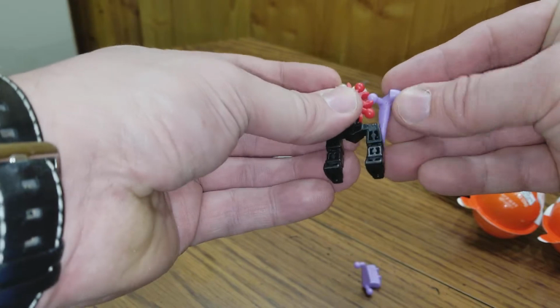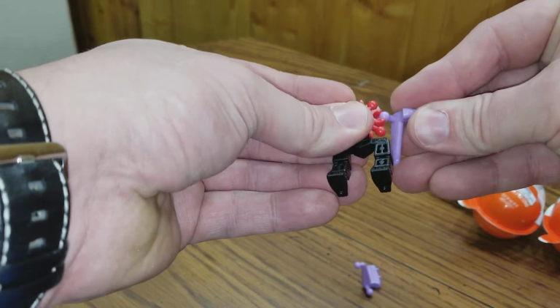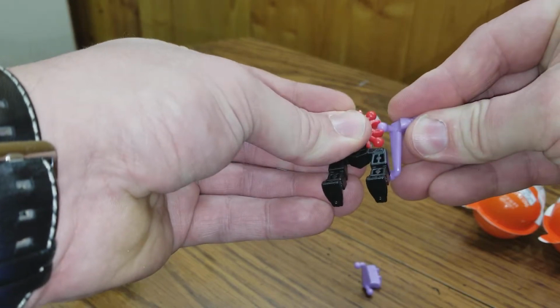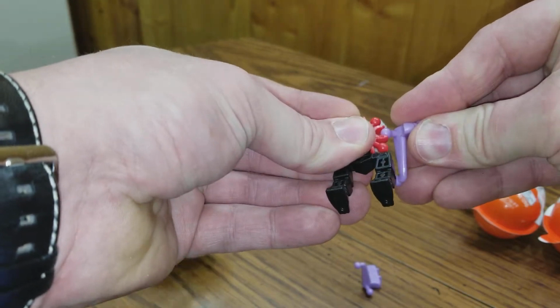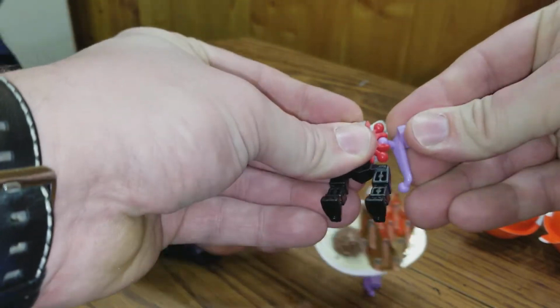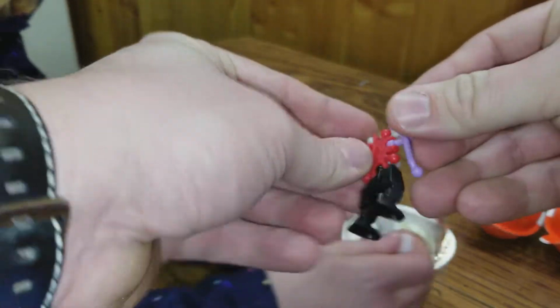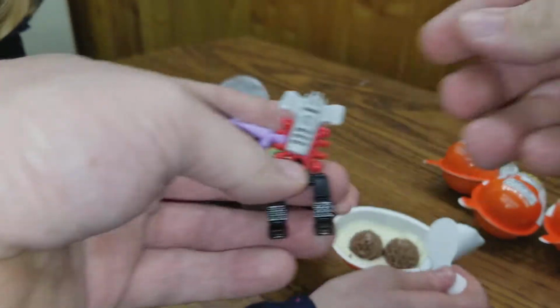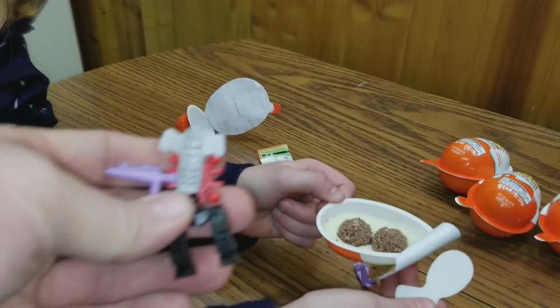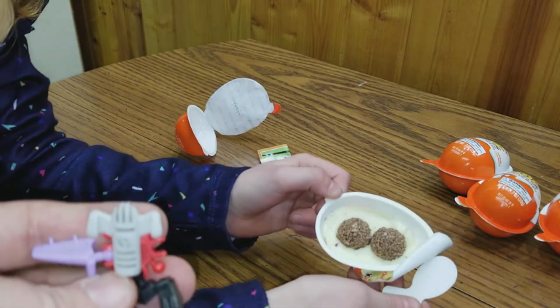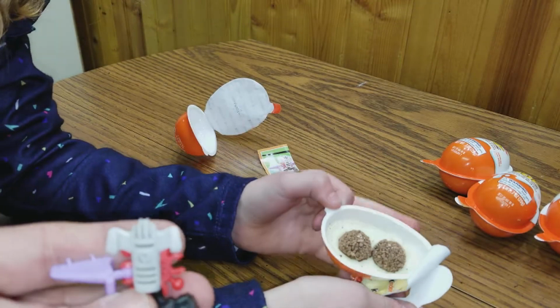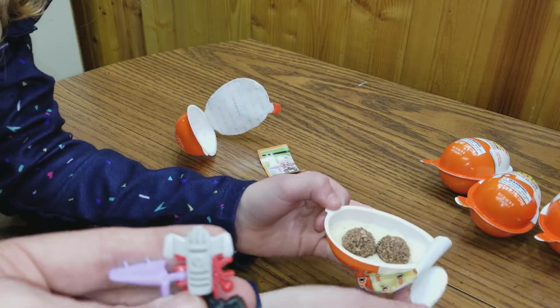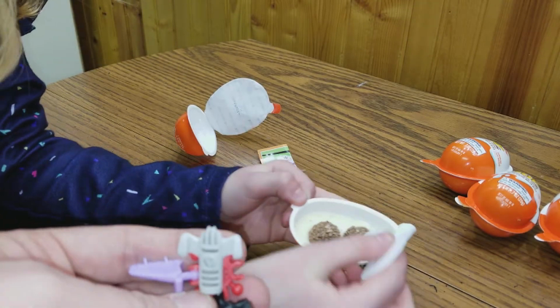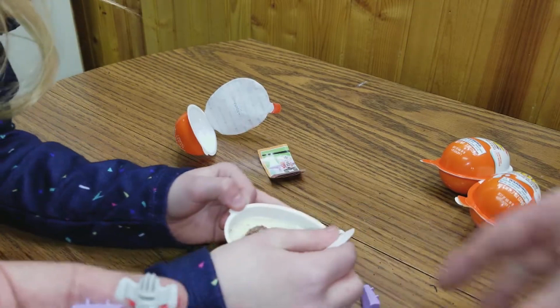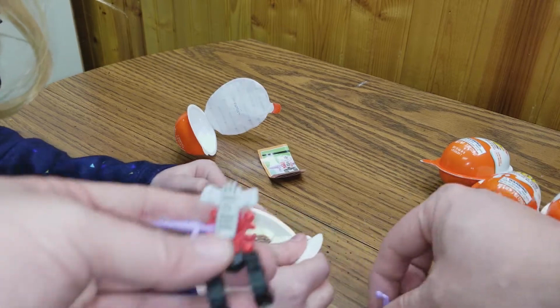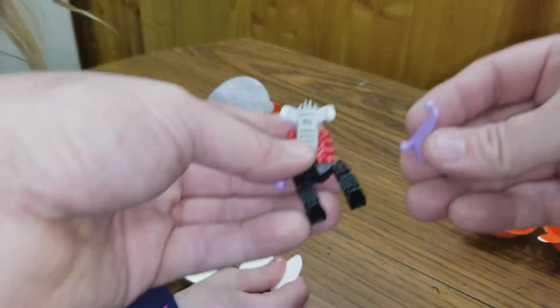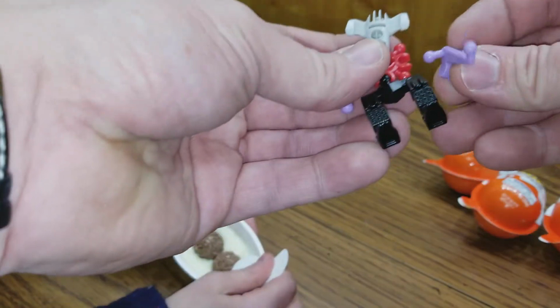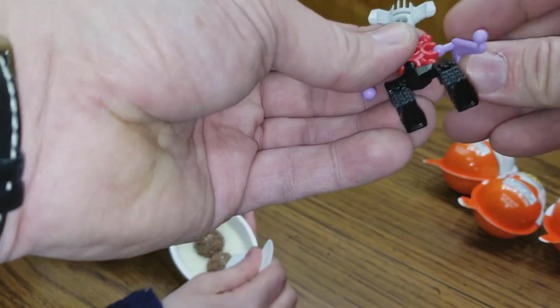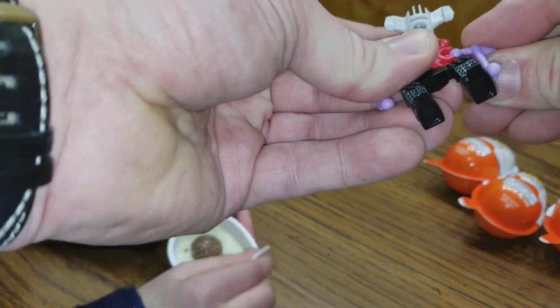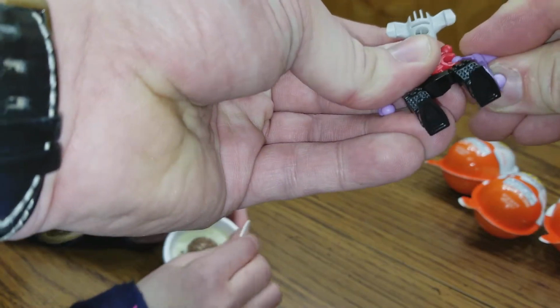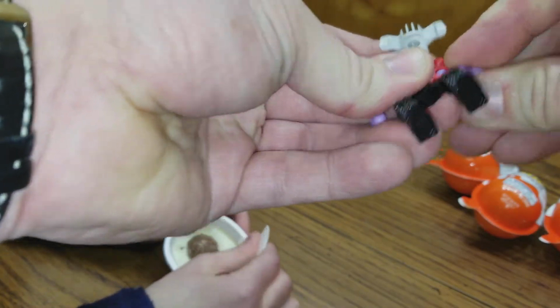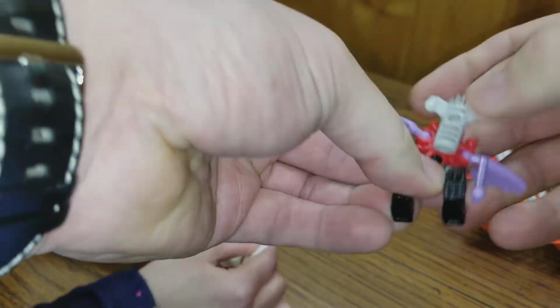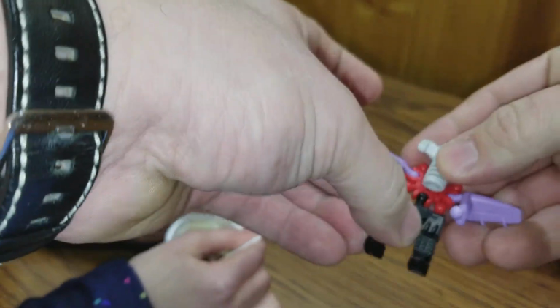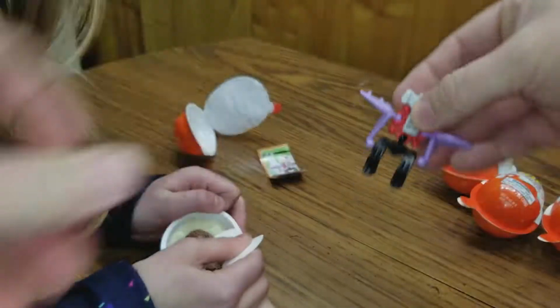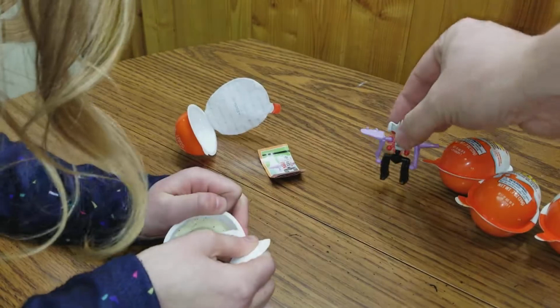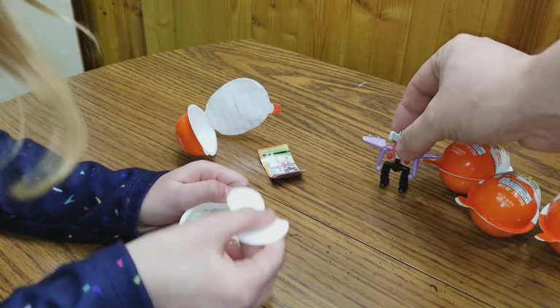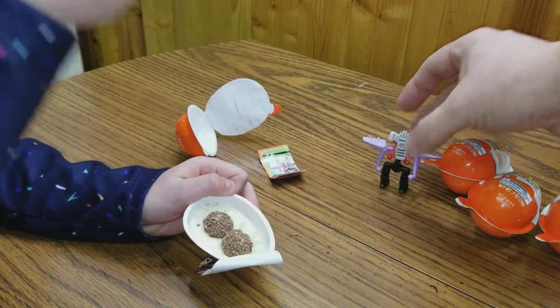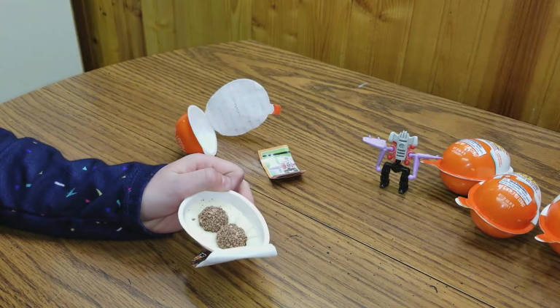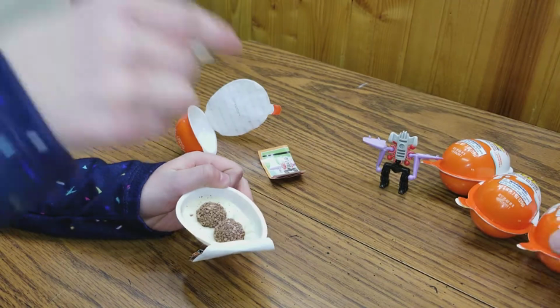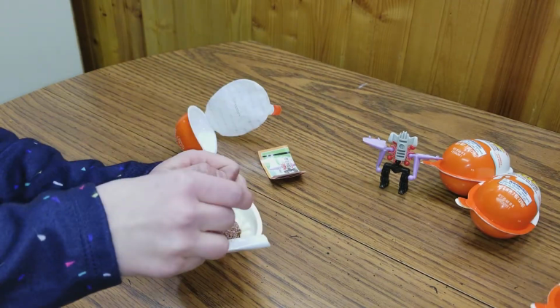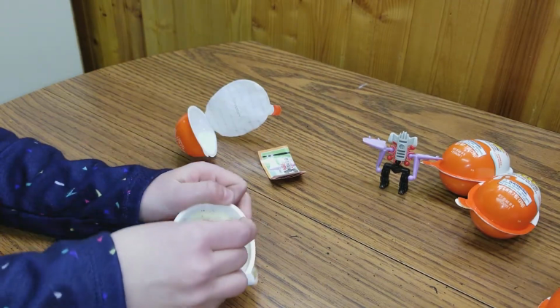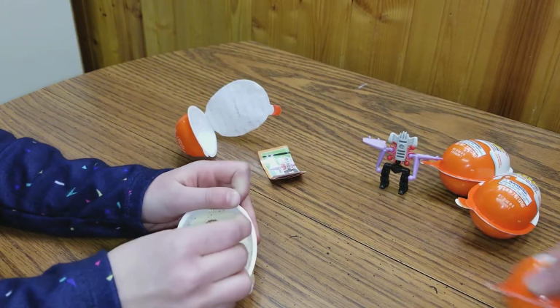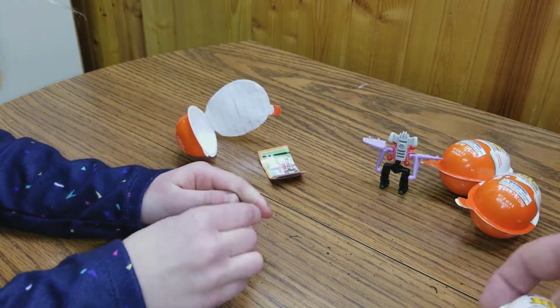You want to show them? This is what you get inside. You want to try it? That was the first one. We open the next one now. You can eat that later.